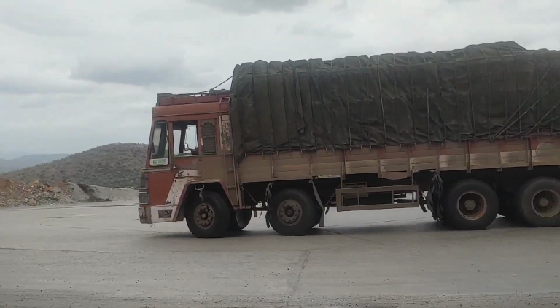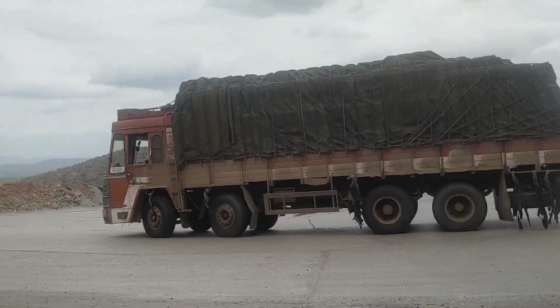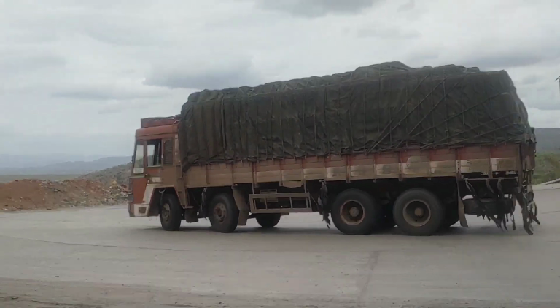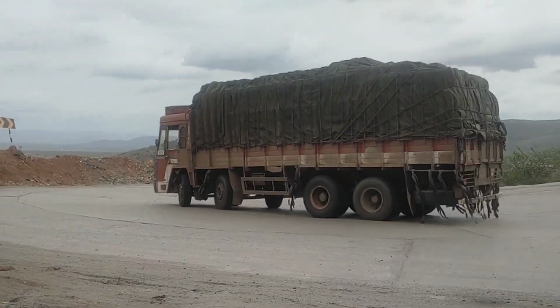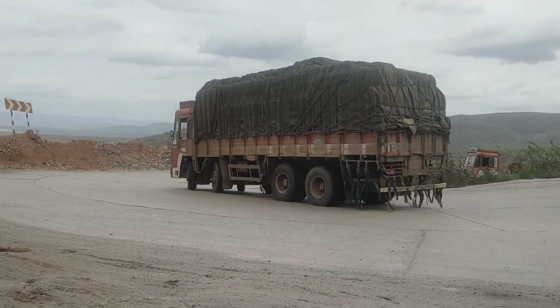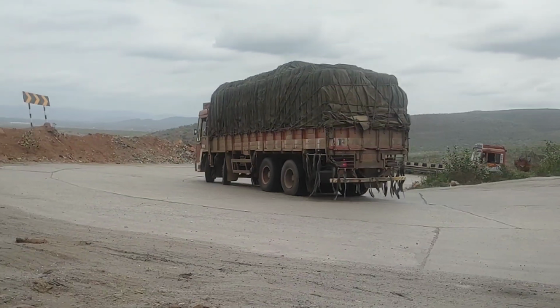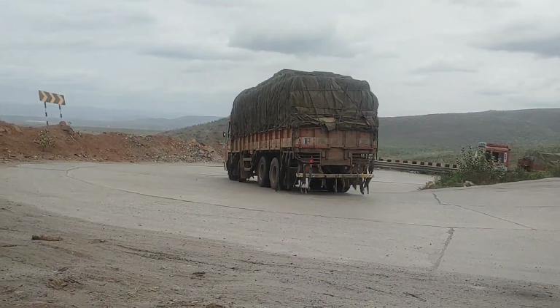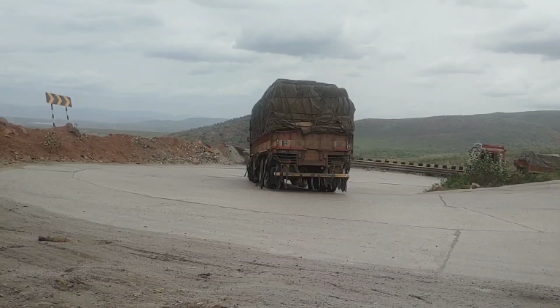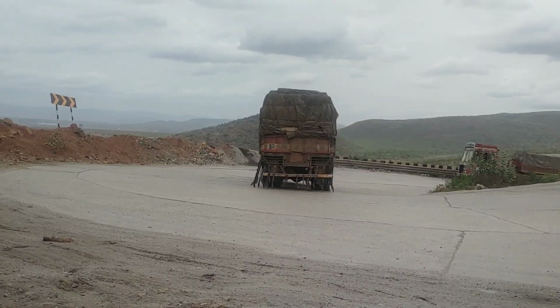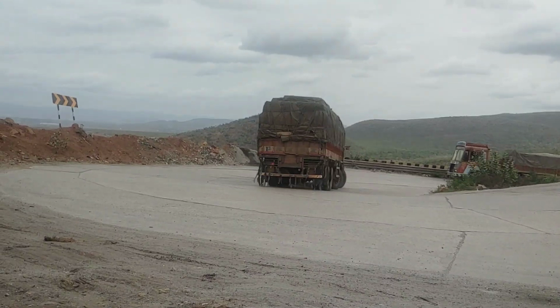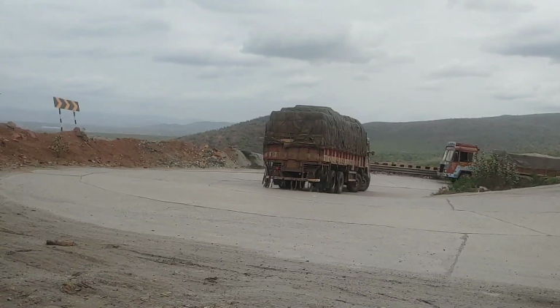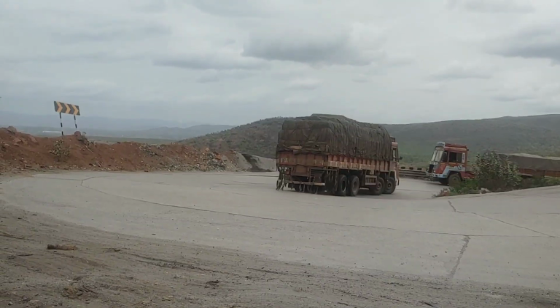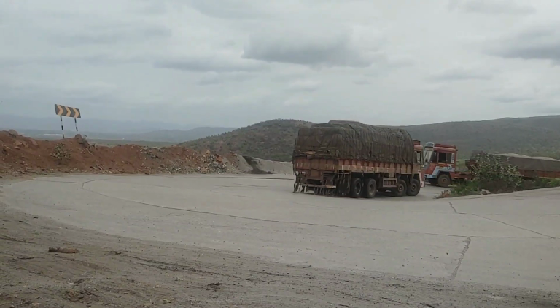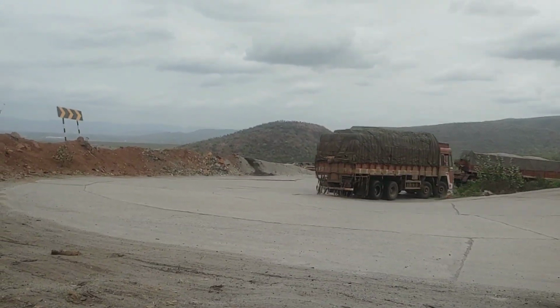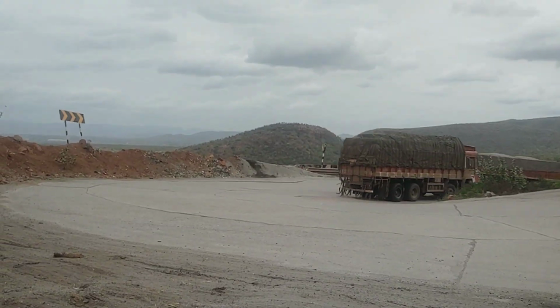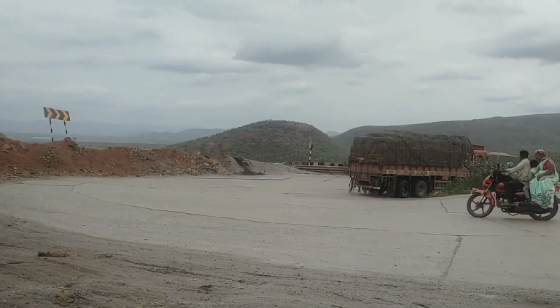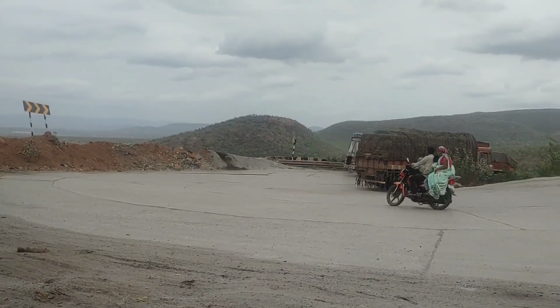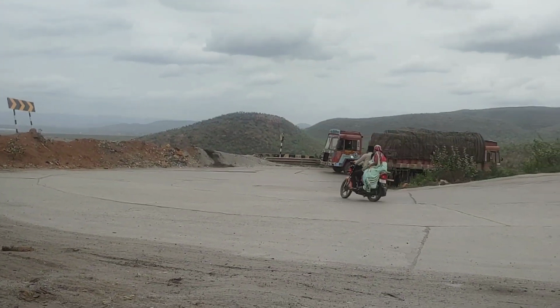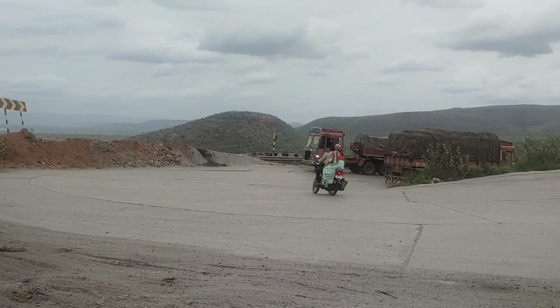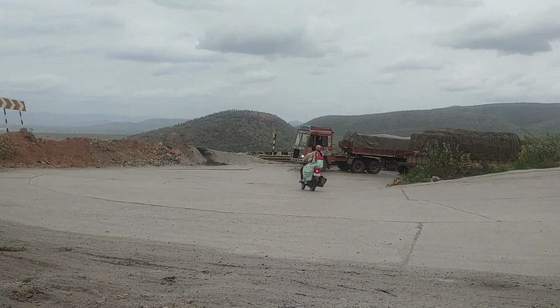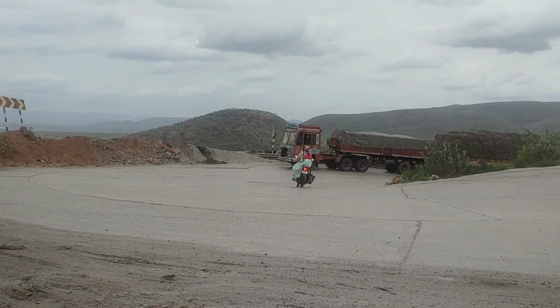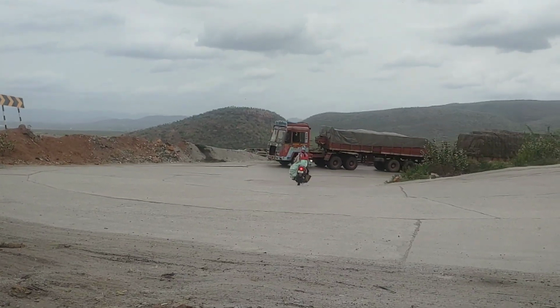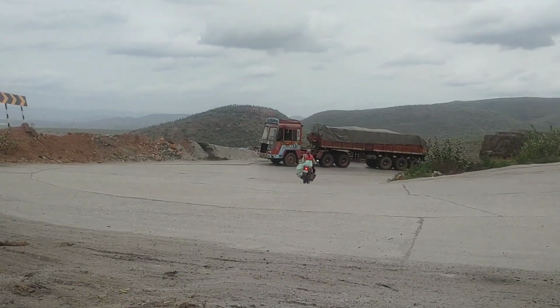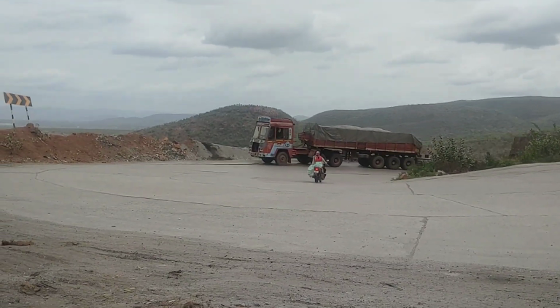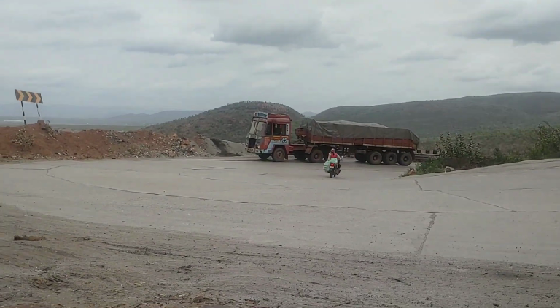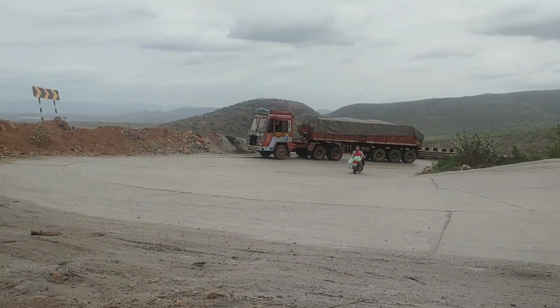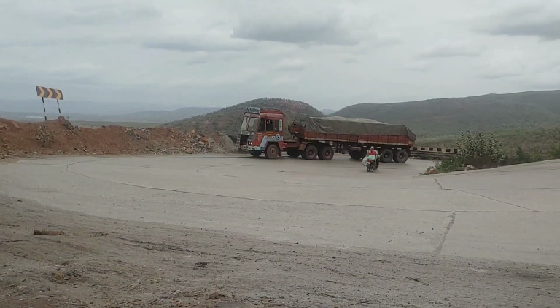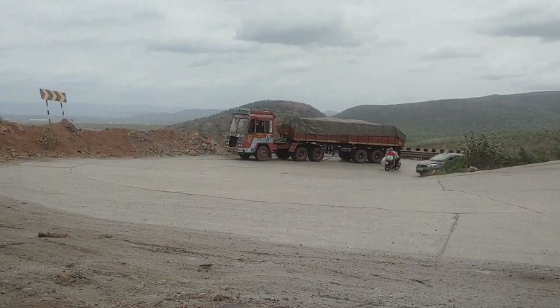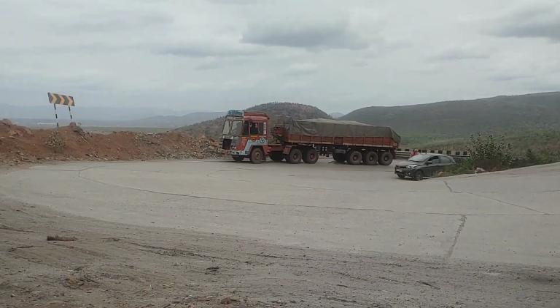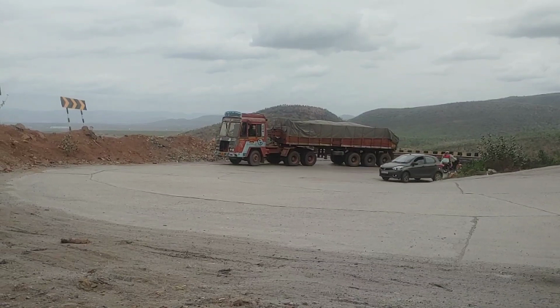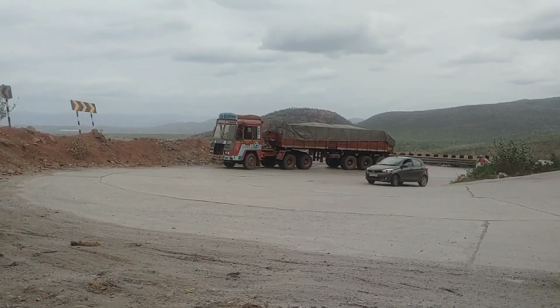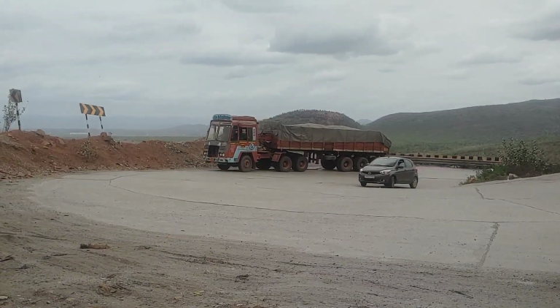This is Shalla Close. It has 22 tires. This is Cimet Load. This is Heavy Load.